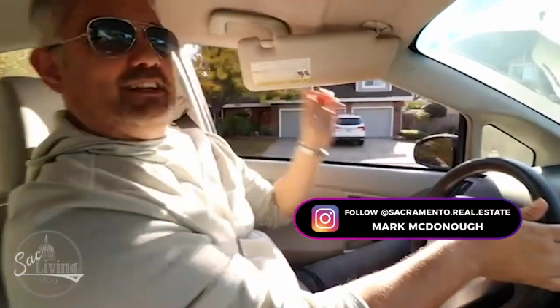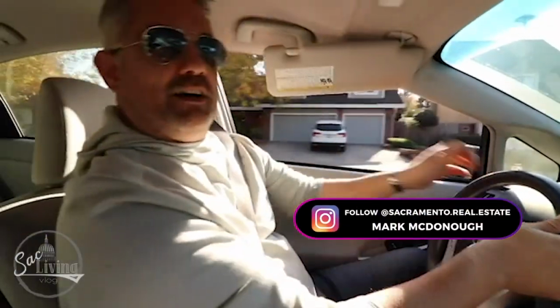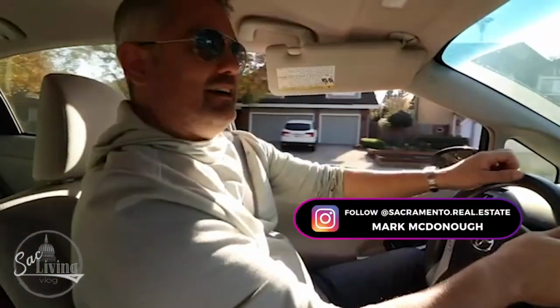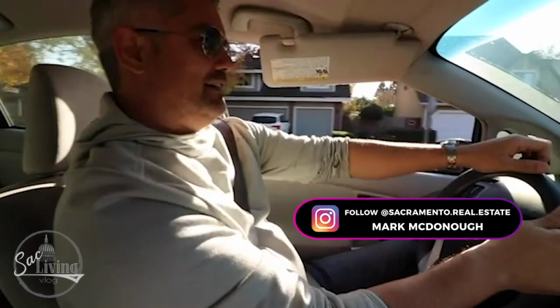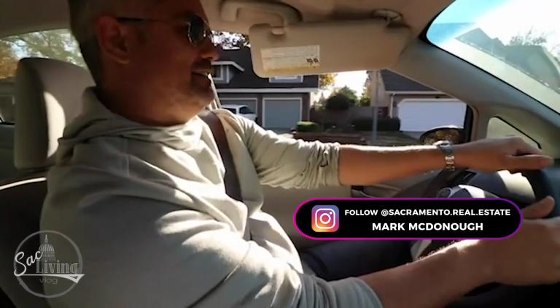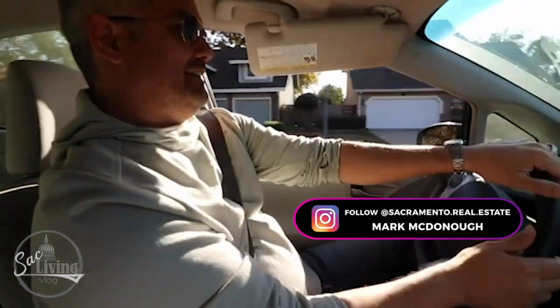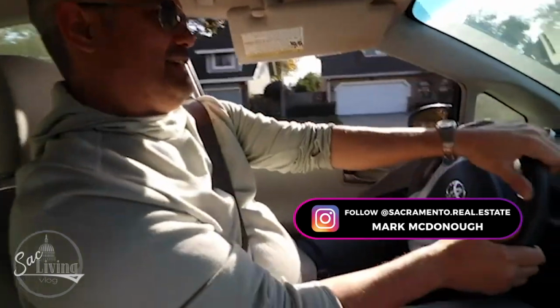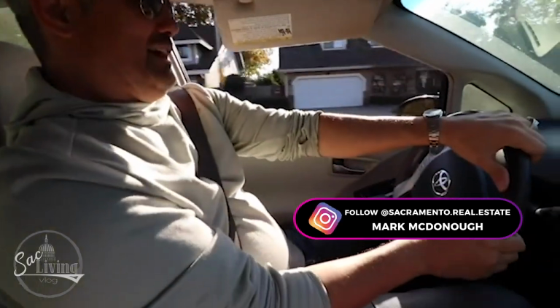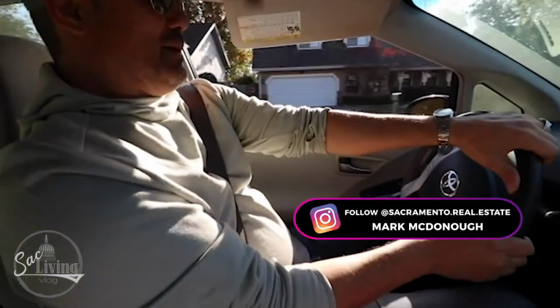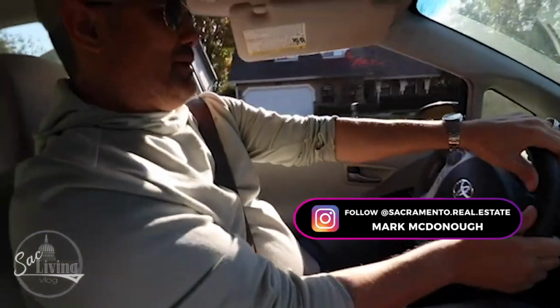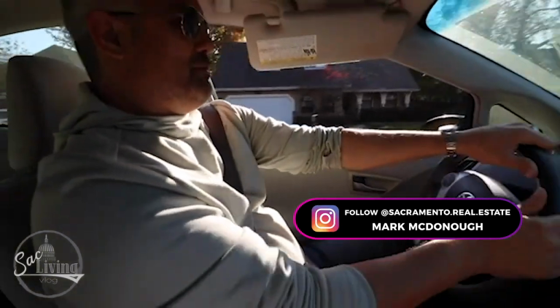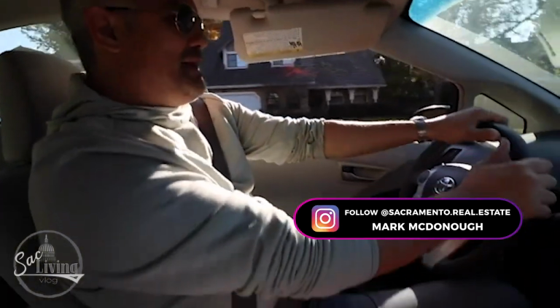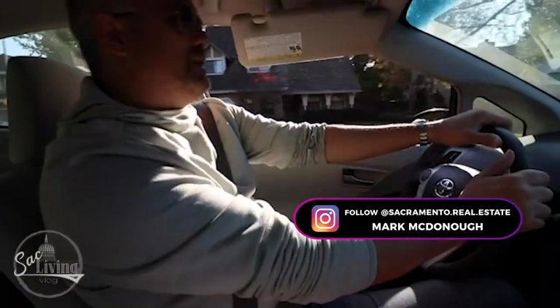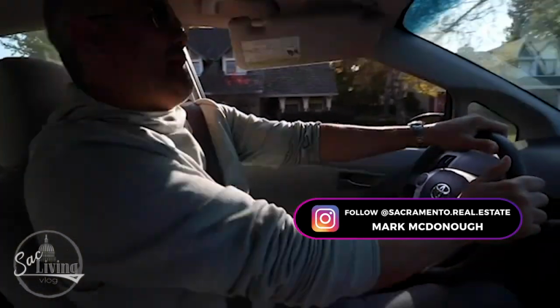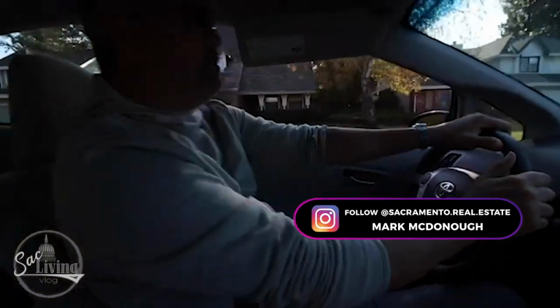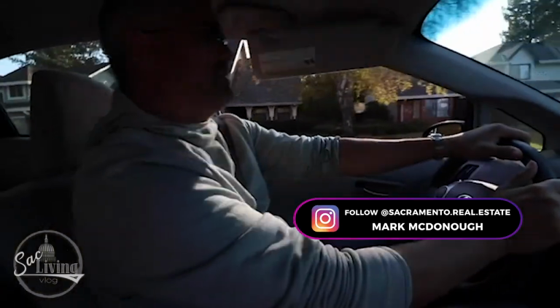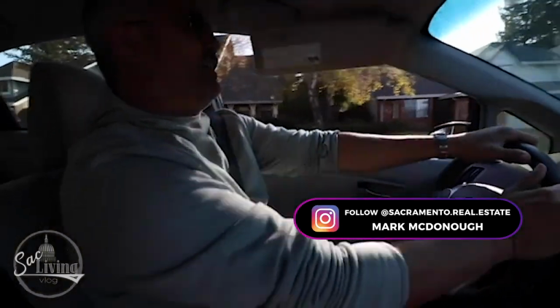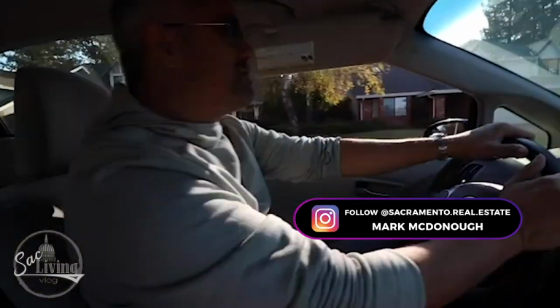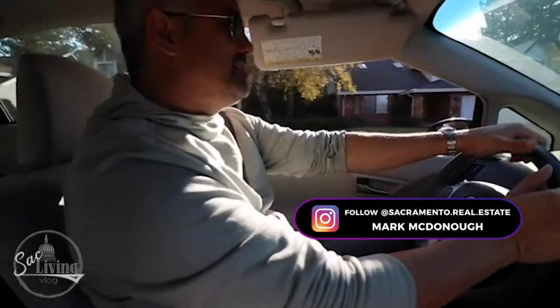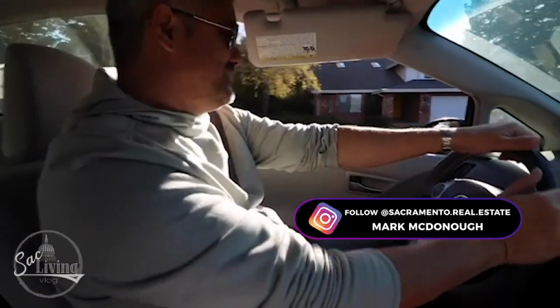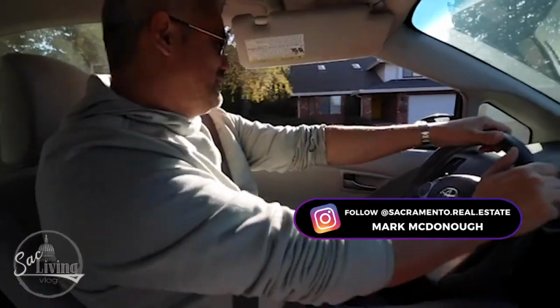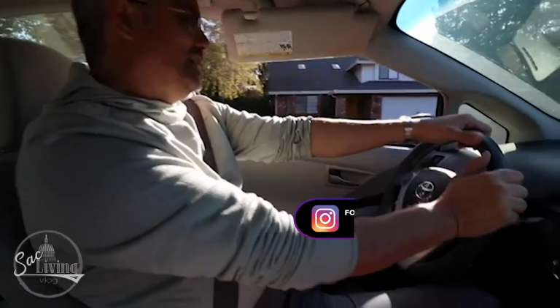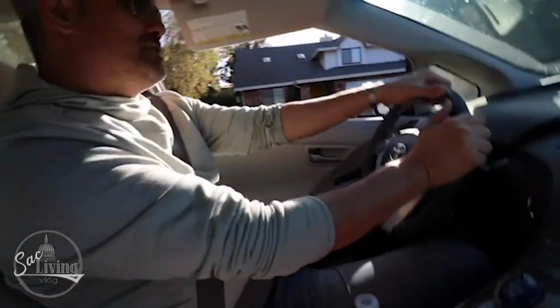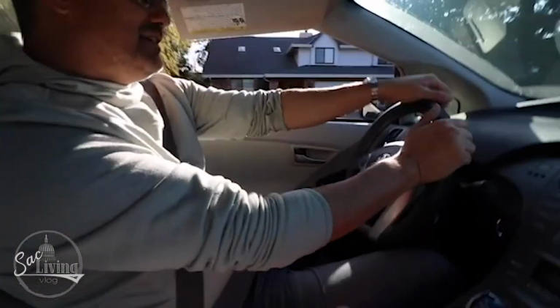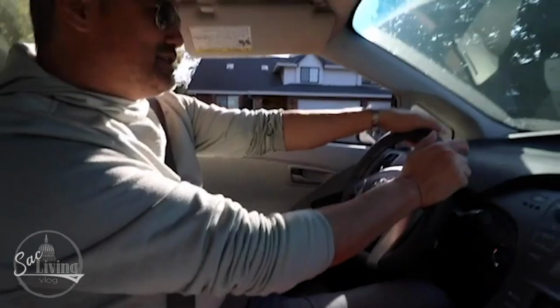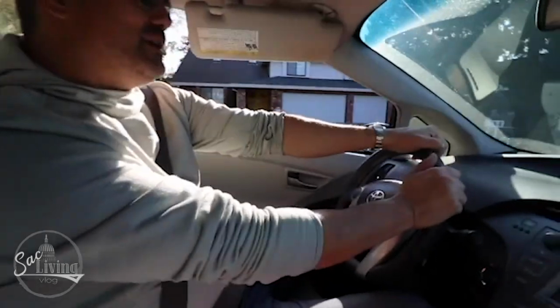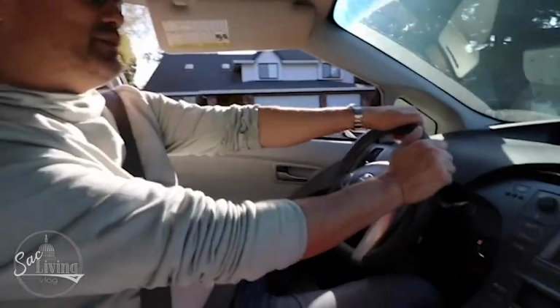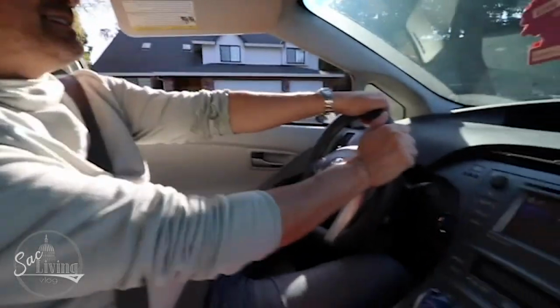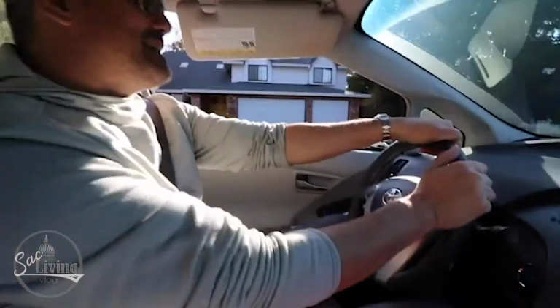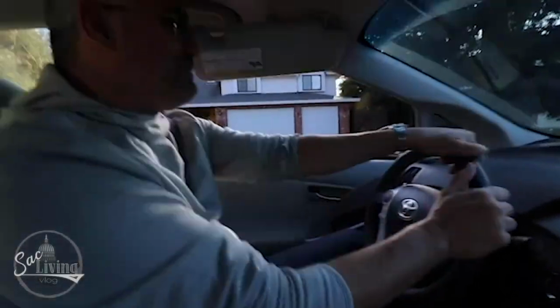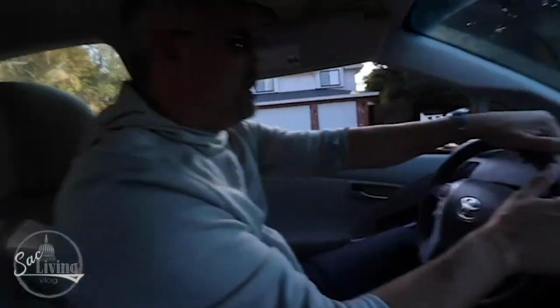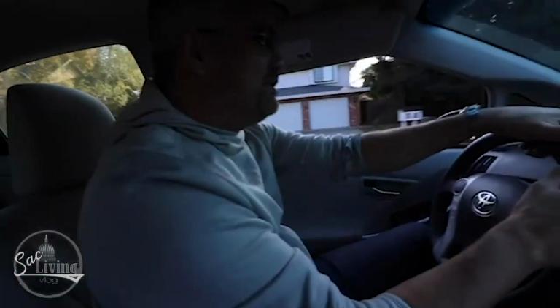This is Mark's first time driving a Prius. Bad boys, bad boys, what you gonna do — what you gonna do when the Prius comes after you!